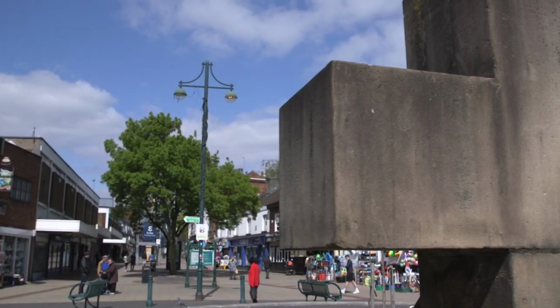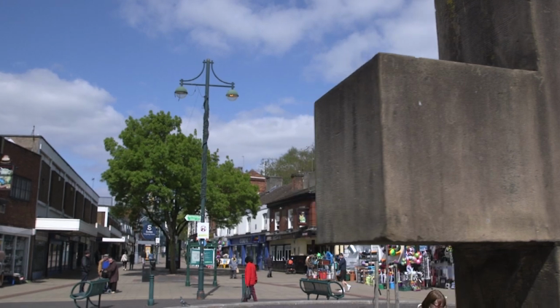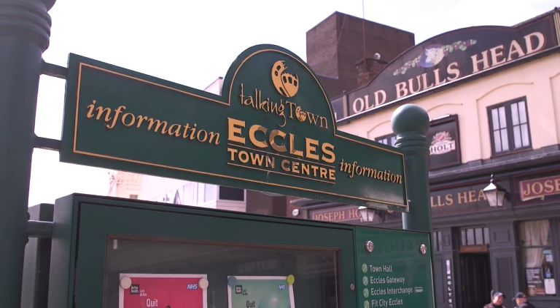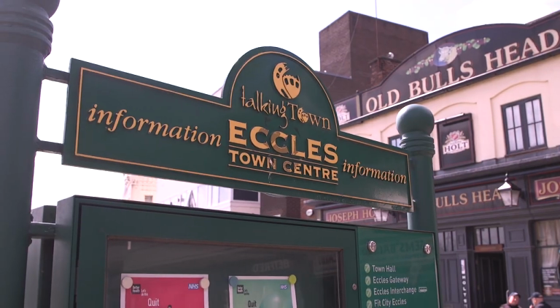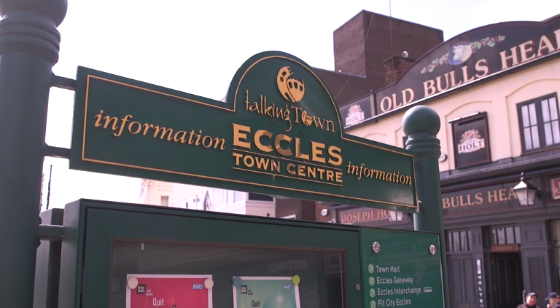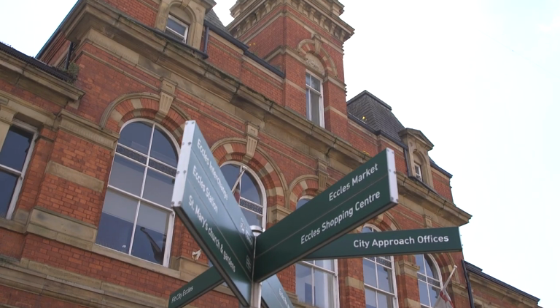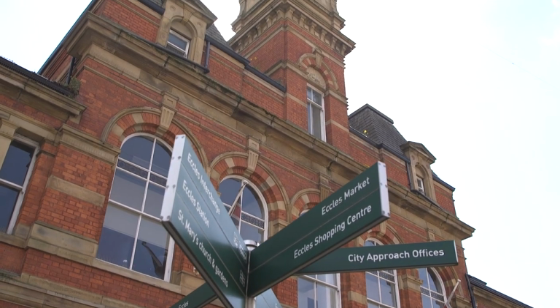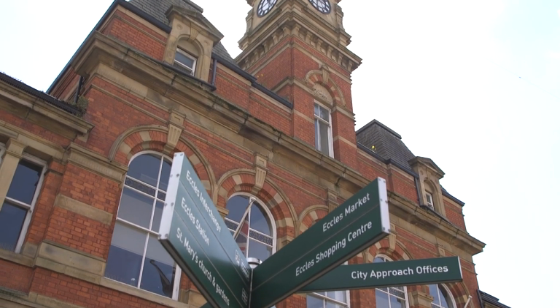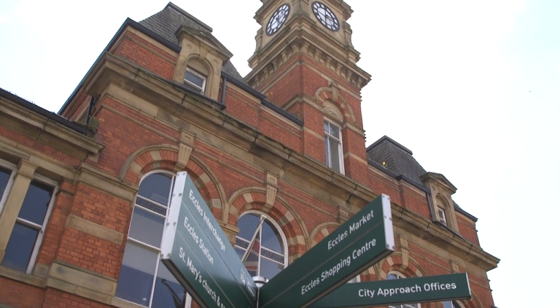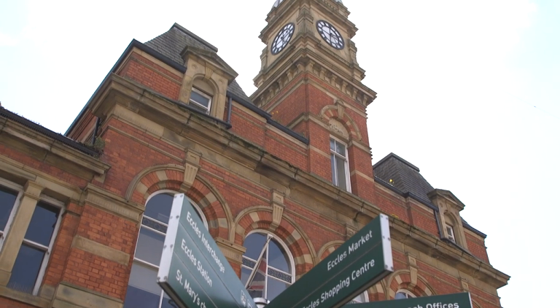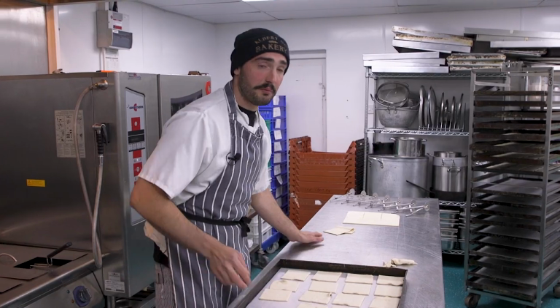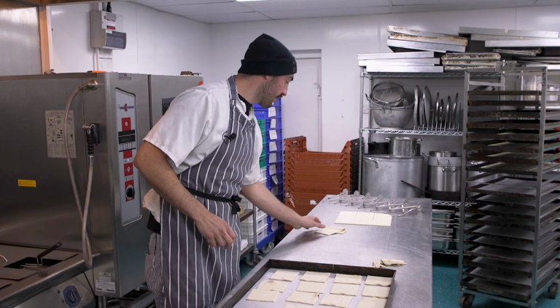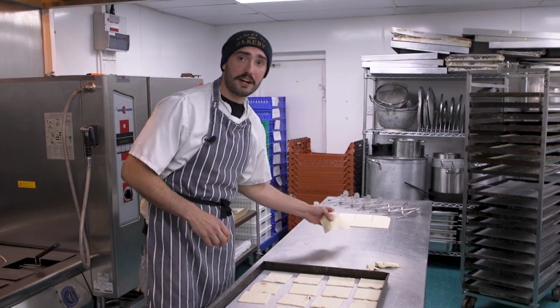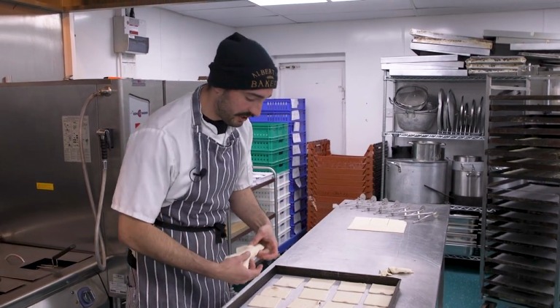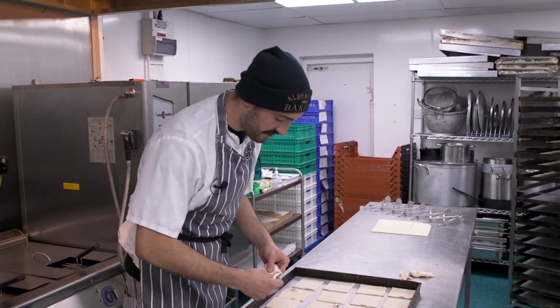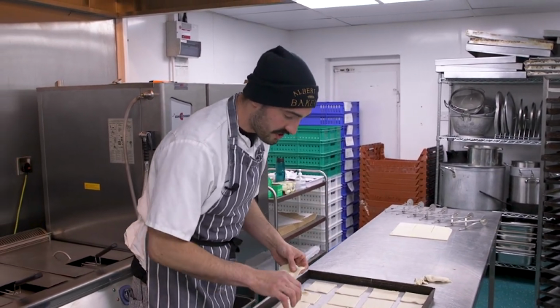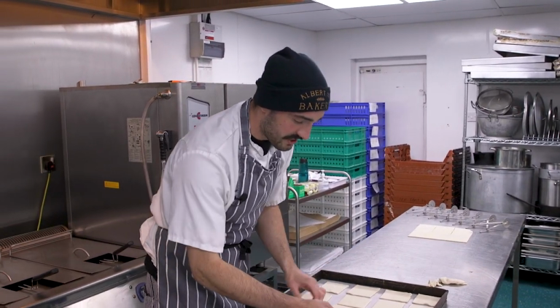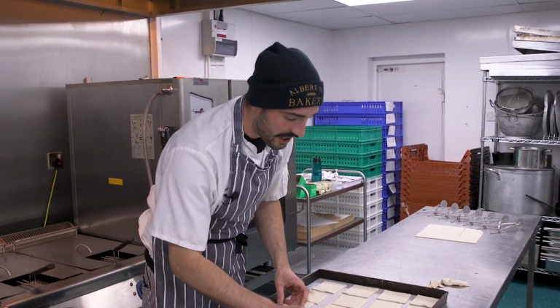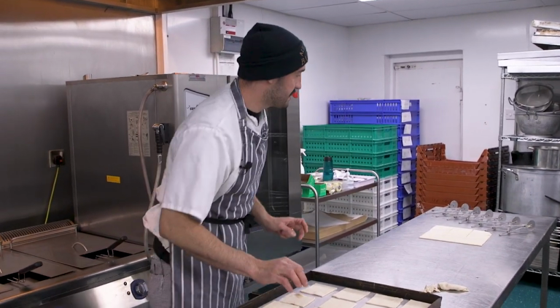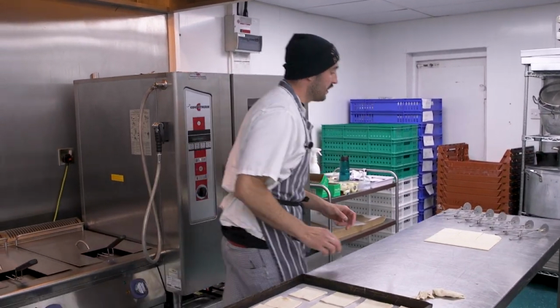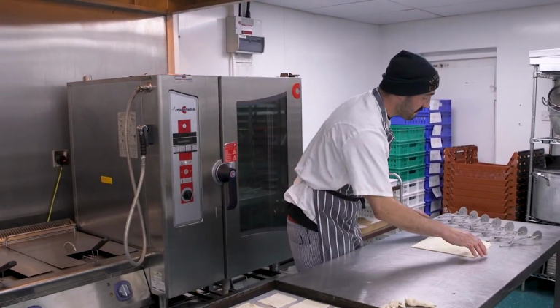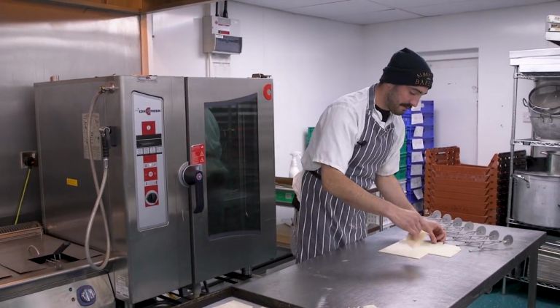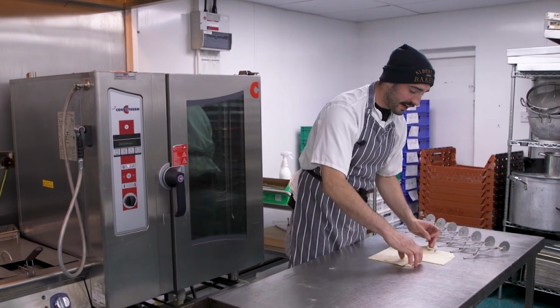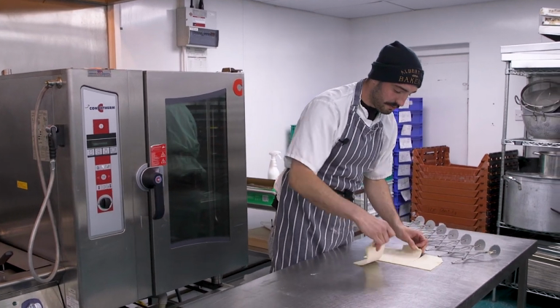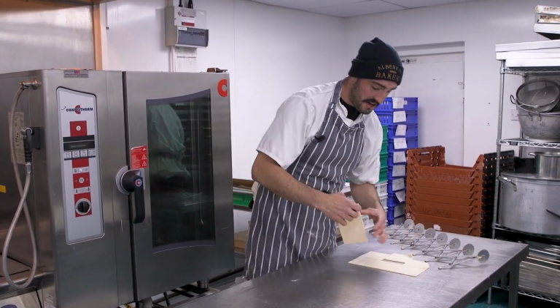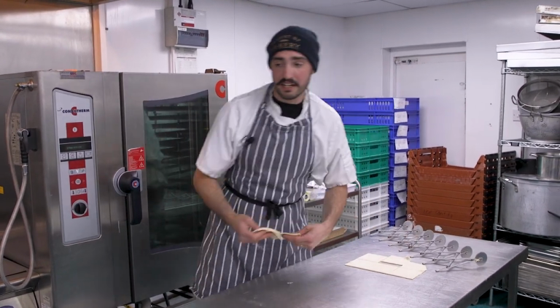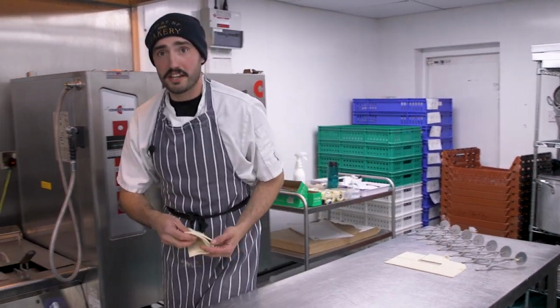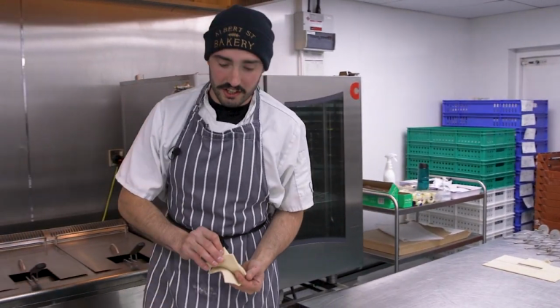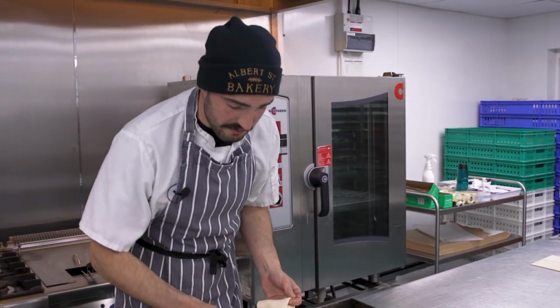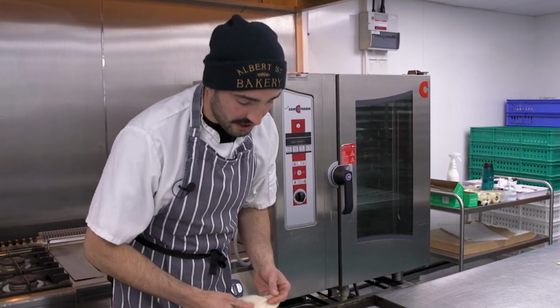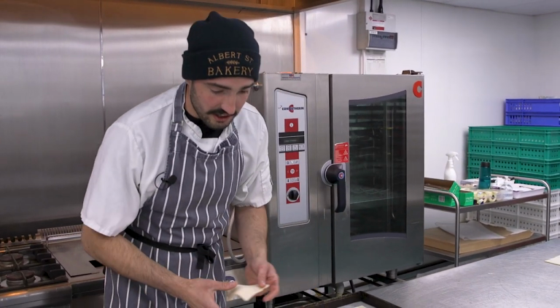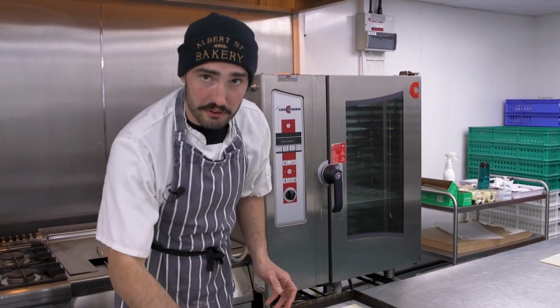The bakery is based in Eccles. We're a family-run bakery — we're all from Eccles, we've all grown up in Eccles, born in Eccles. So it's really nice to be able to give something back to the people of Eccles by making Eccles Cakes in our own way.